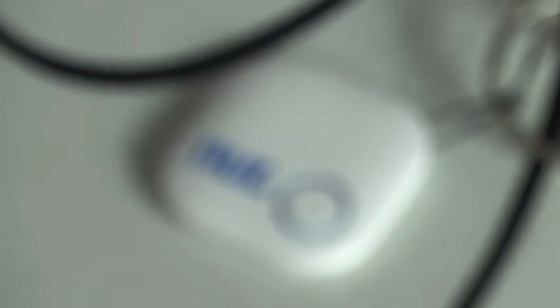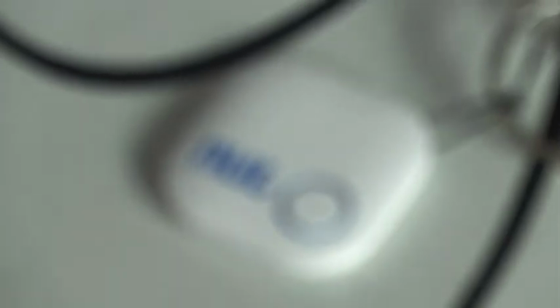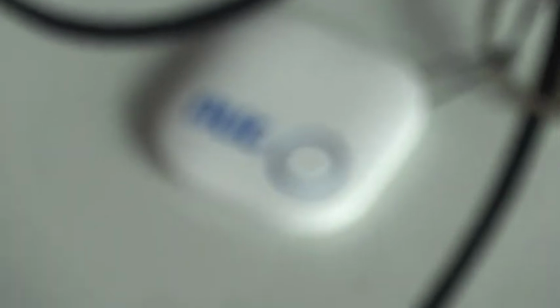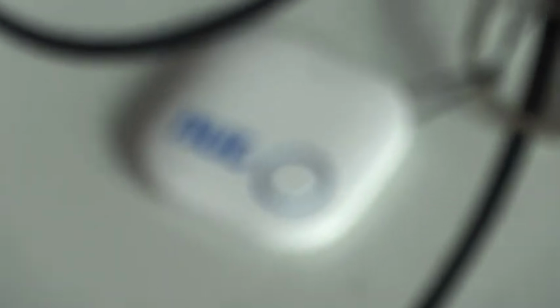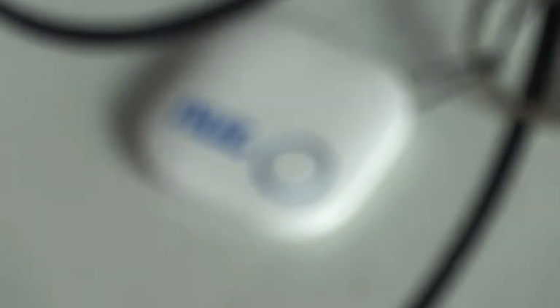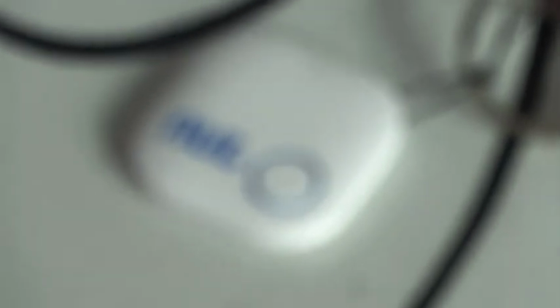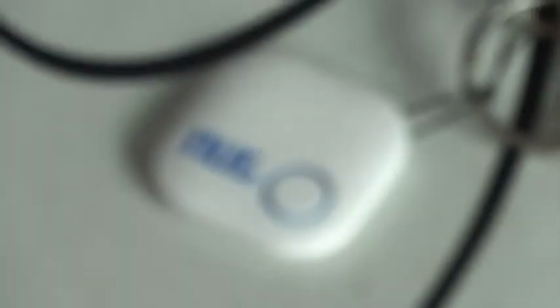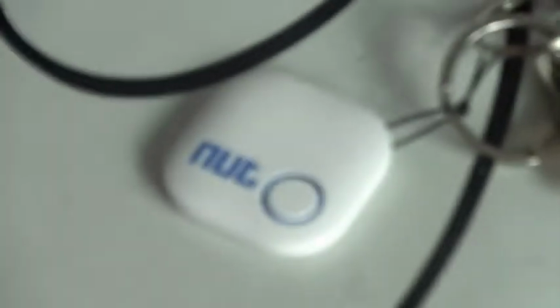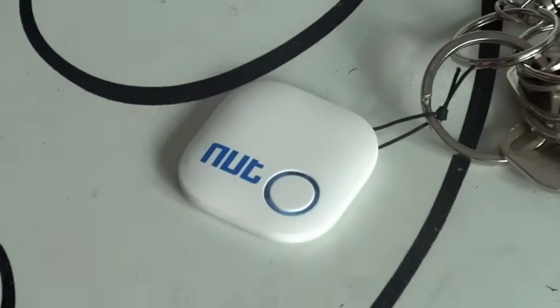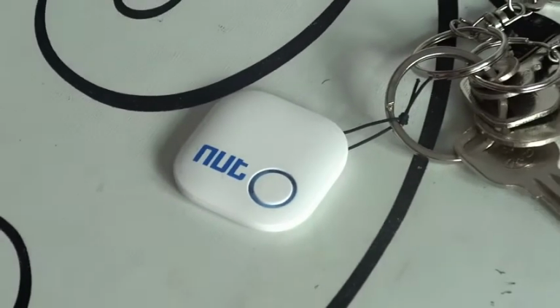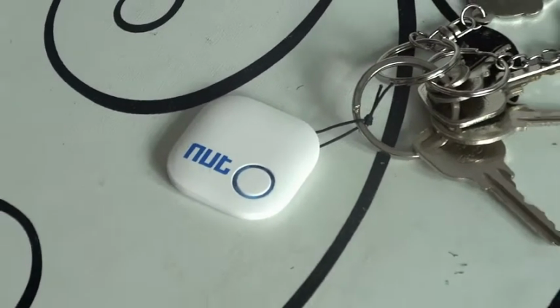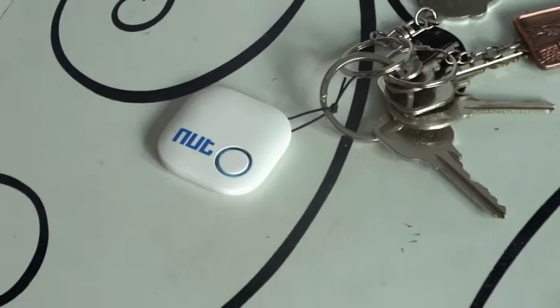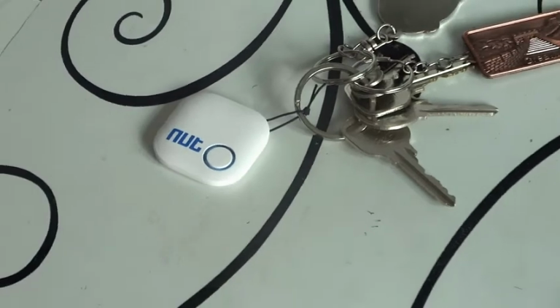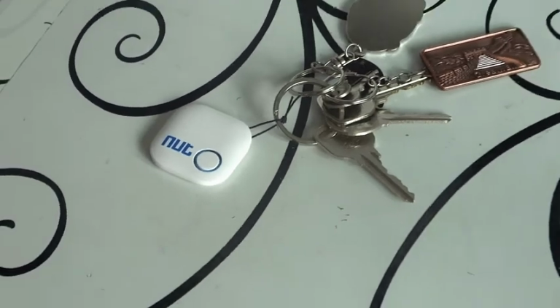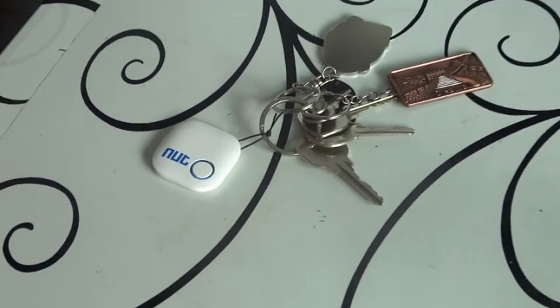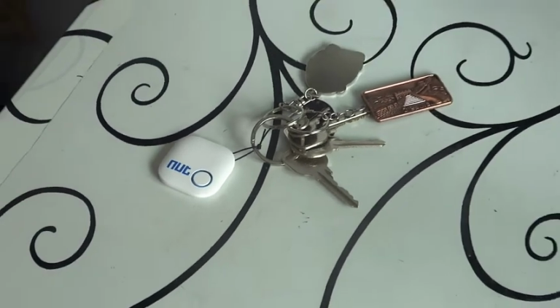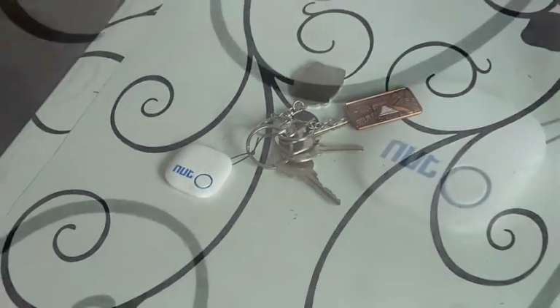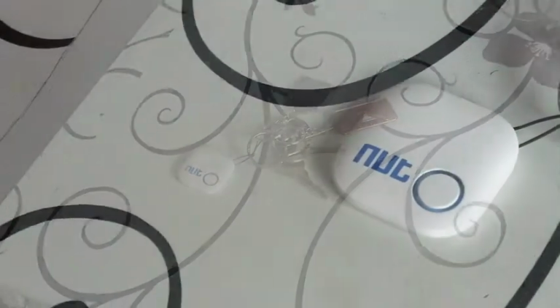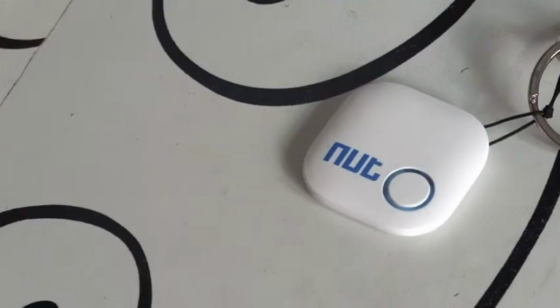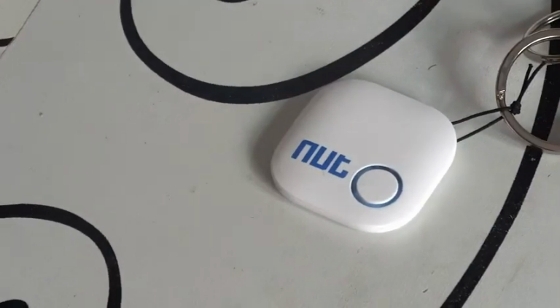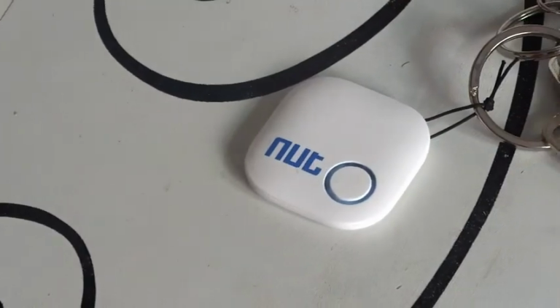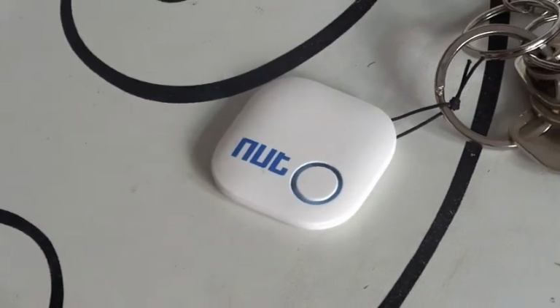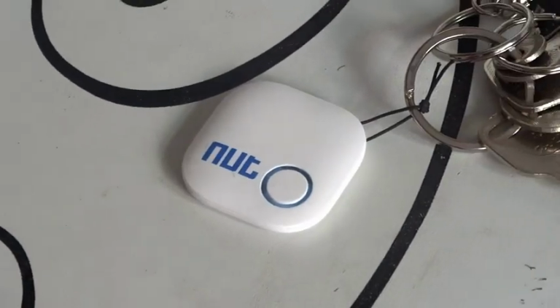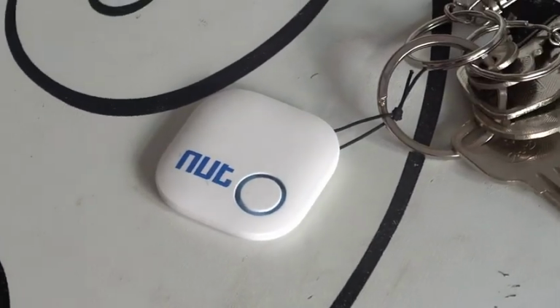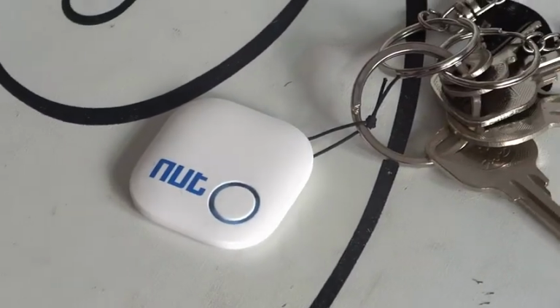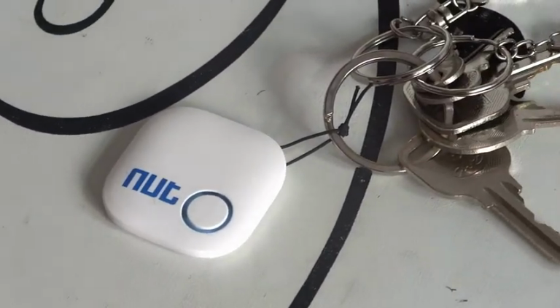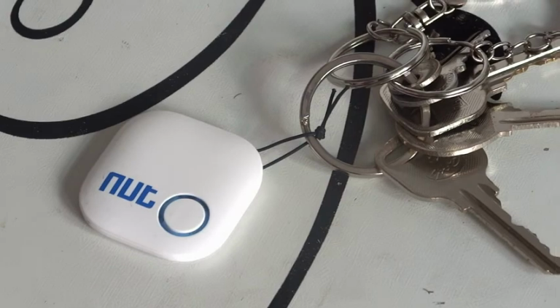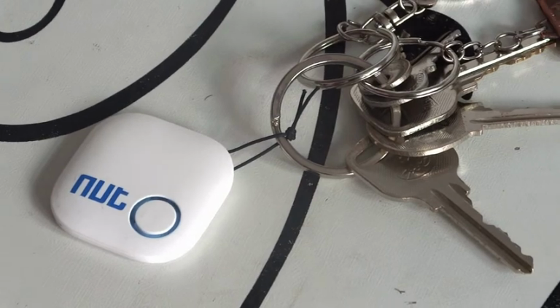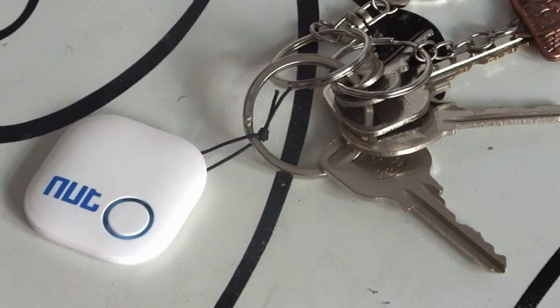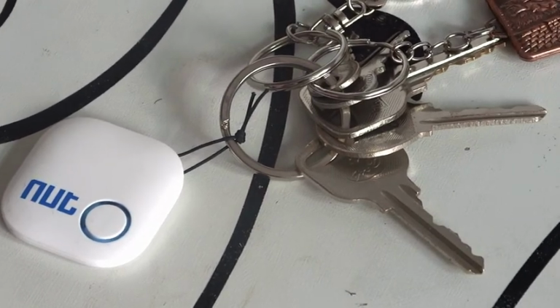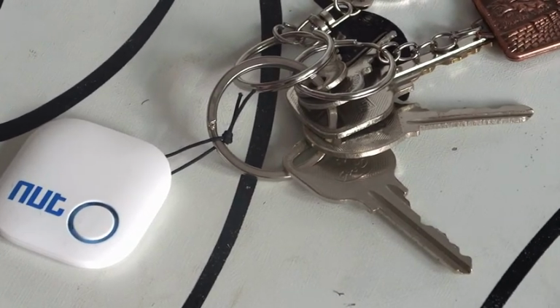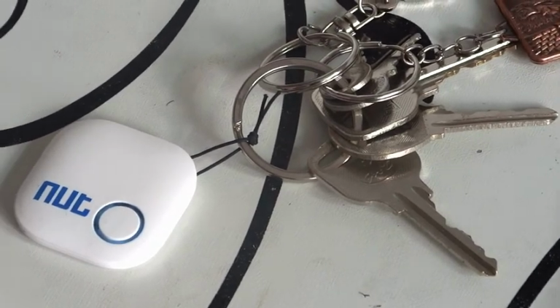What's up guys, Jason M with another video for you guys. Today I'm going to be introducing you to the NUT. The NUT is a device tracker which can track any of your devices or track your keys when placed on them.